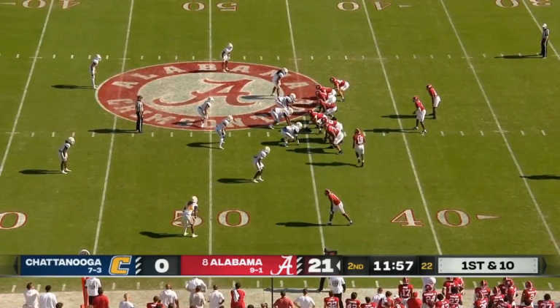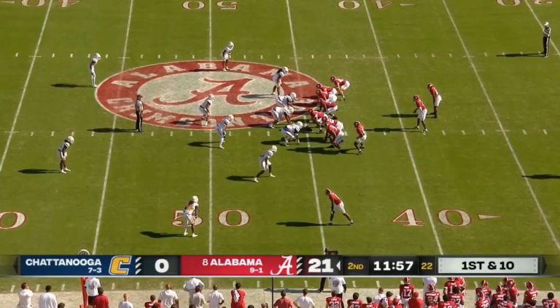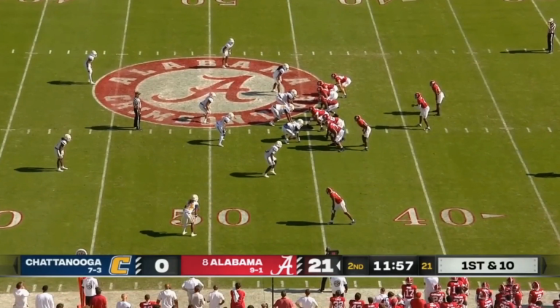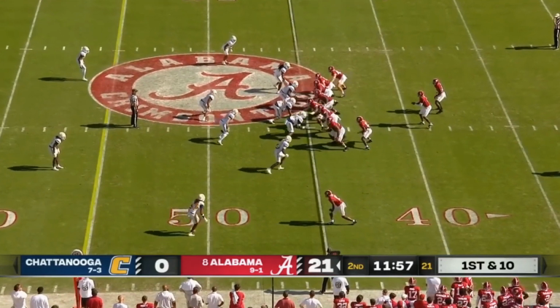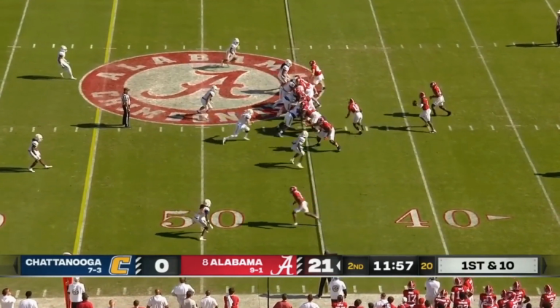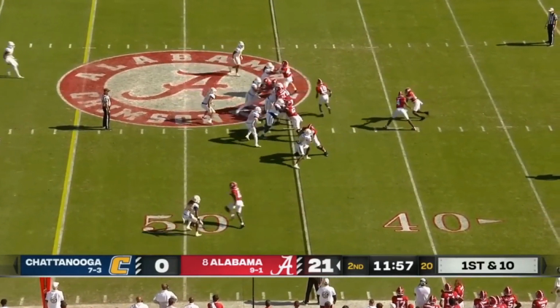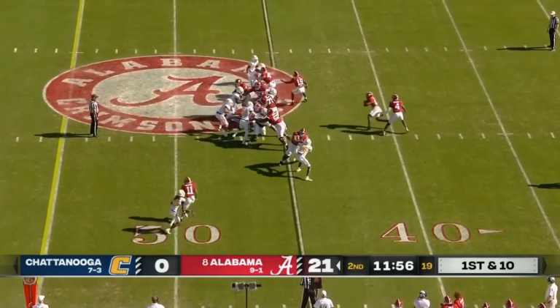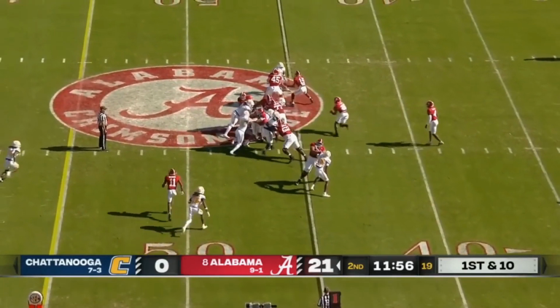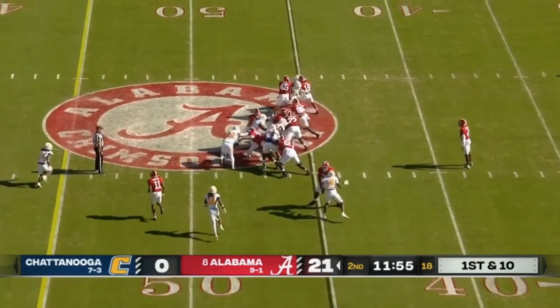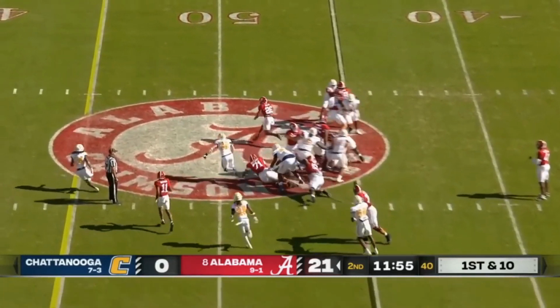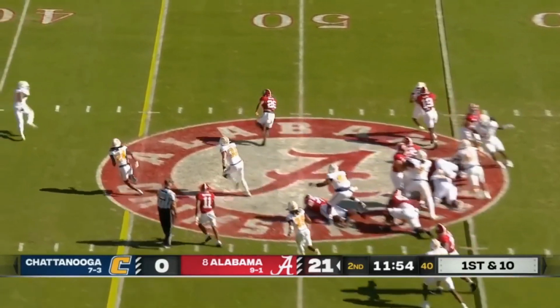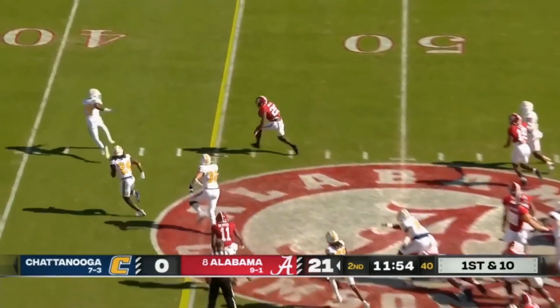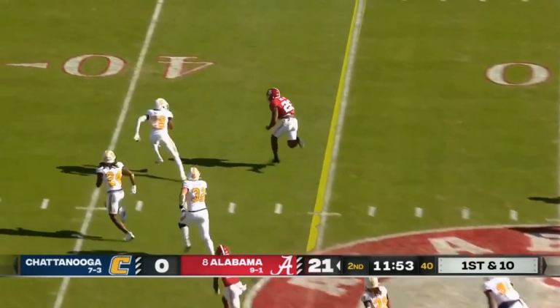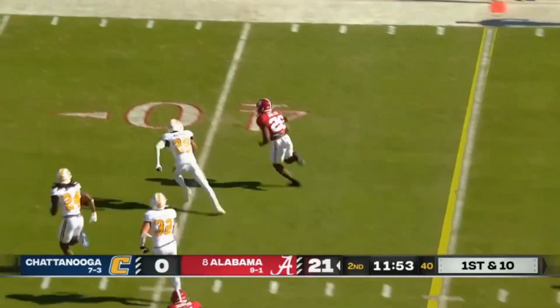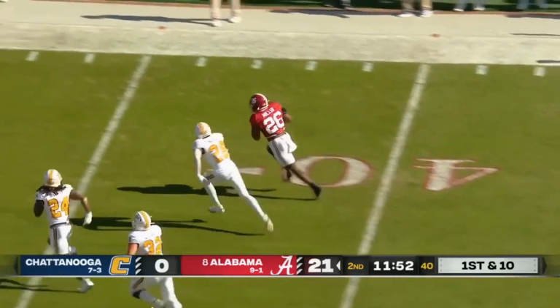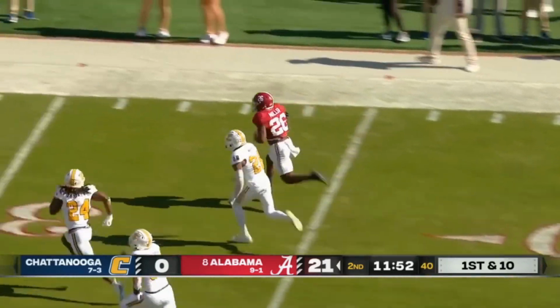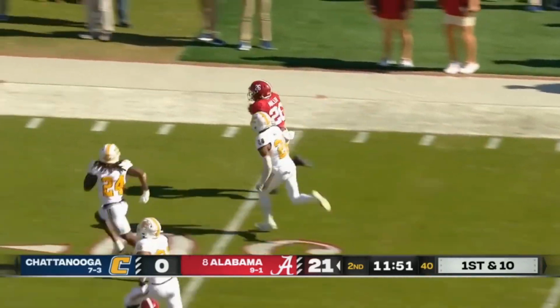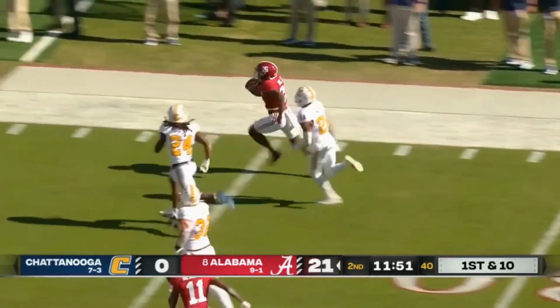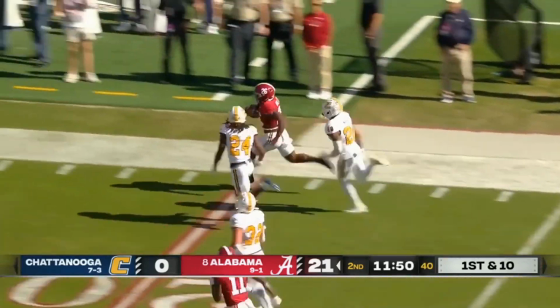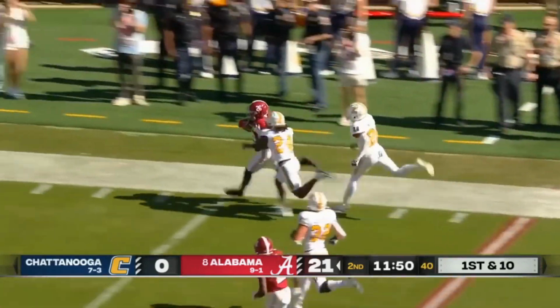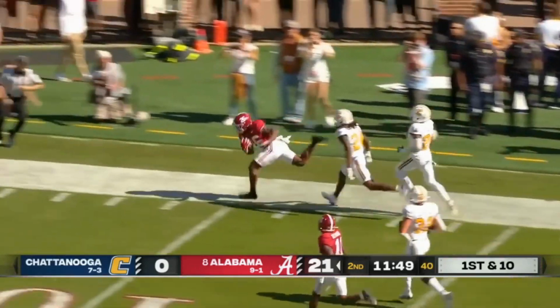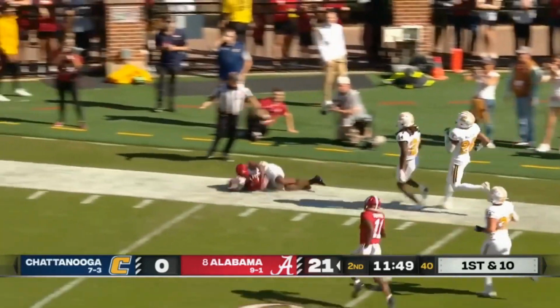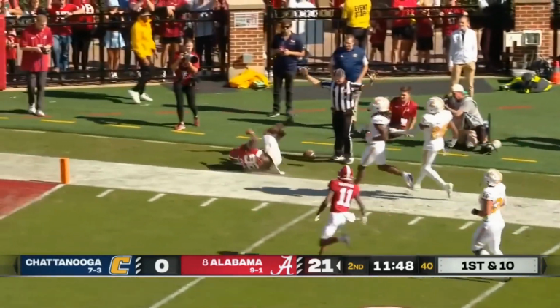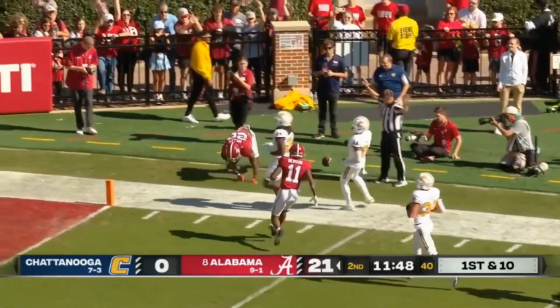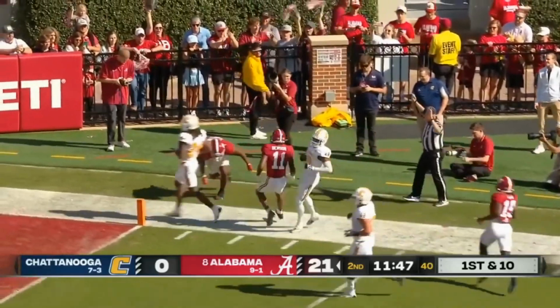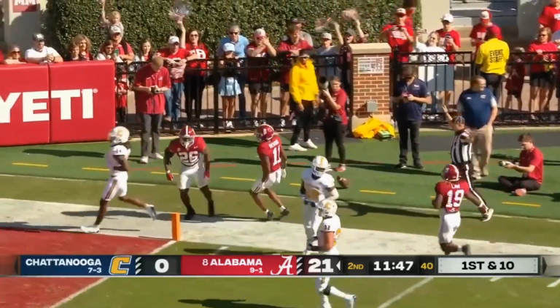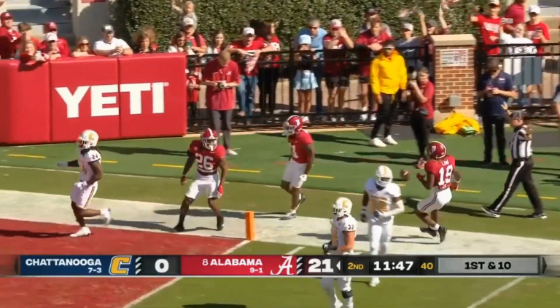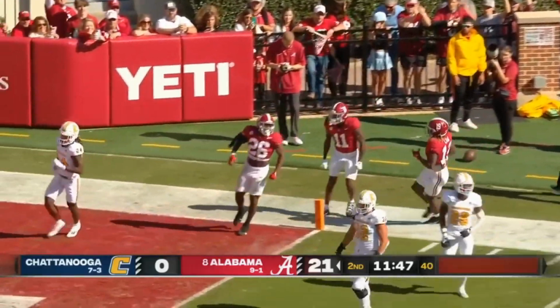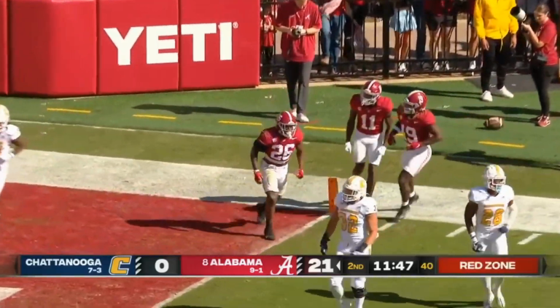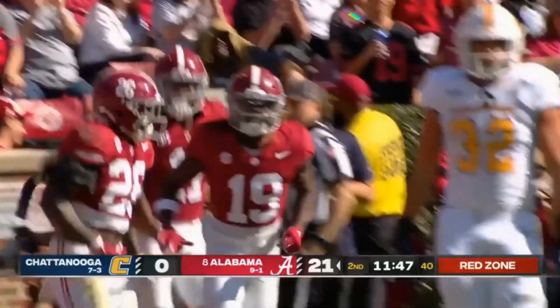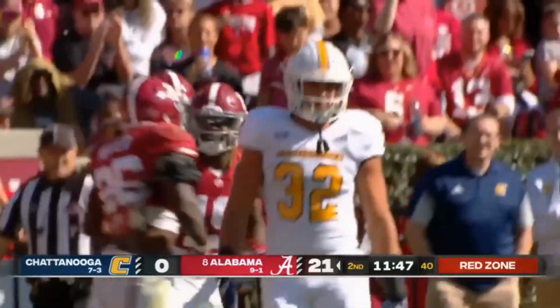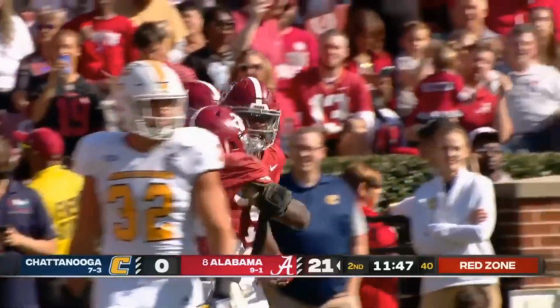I know SEC fans might not want to hear that, and I think Georgia's right there, but to me Michigan's the top team in the country. Jam Miller with a huge hole on the outside — it's a track race to the end zone, and he's pushed out of bounds inside the 10 by Josh Battle.